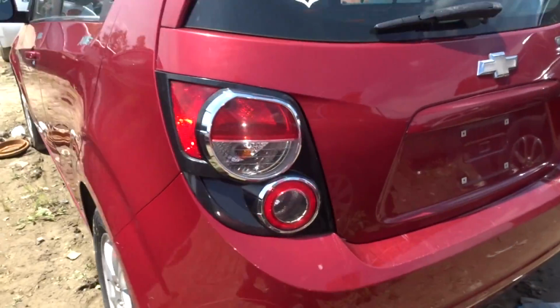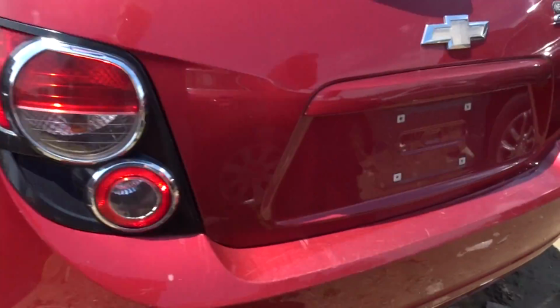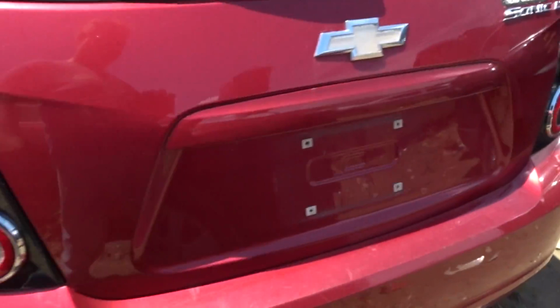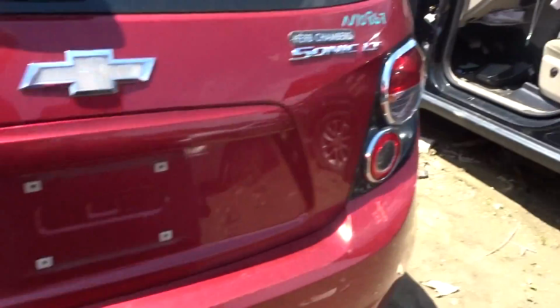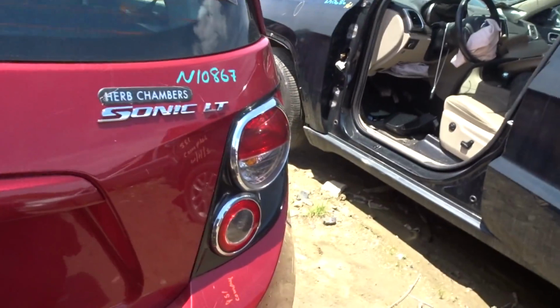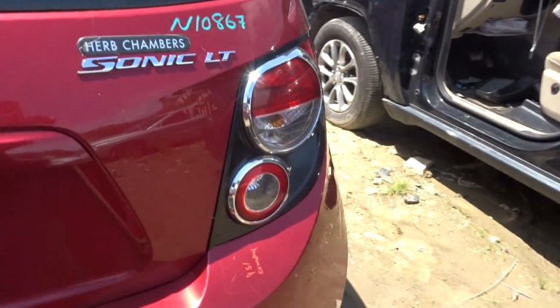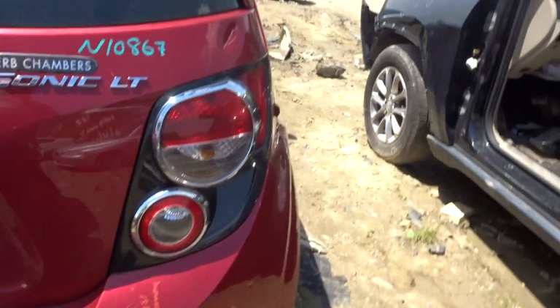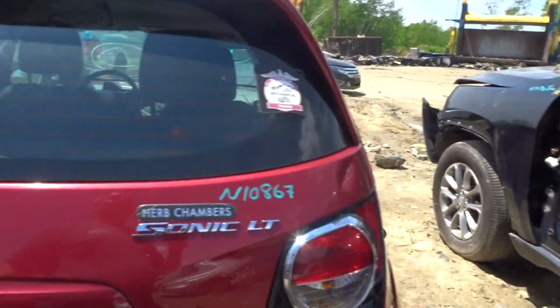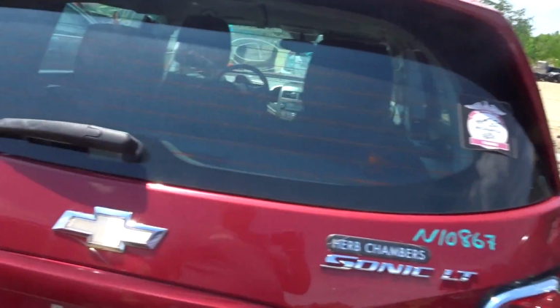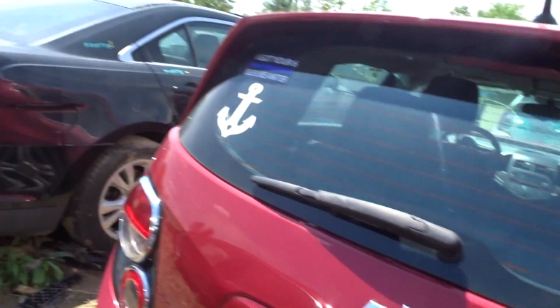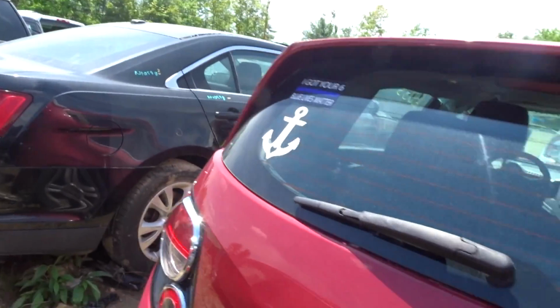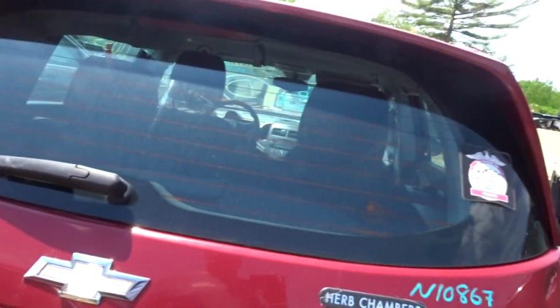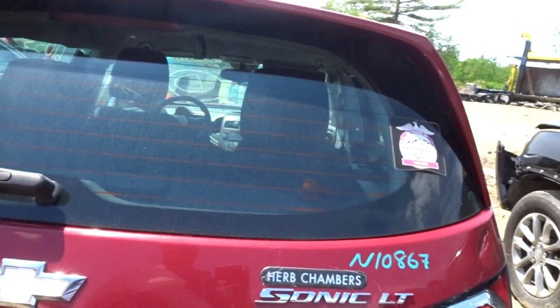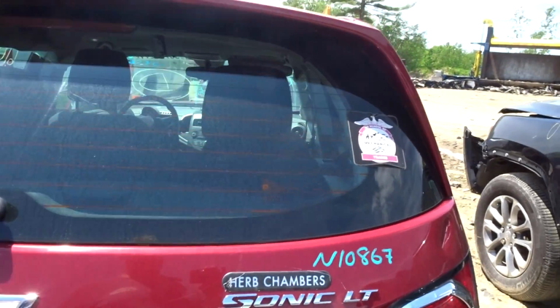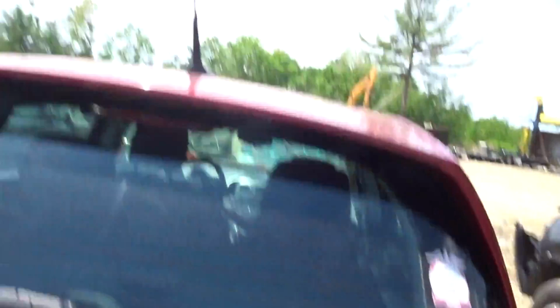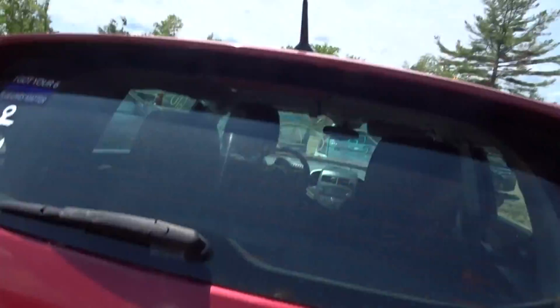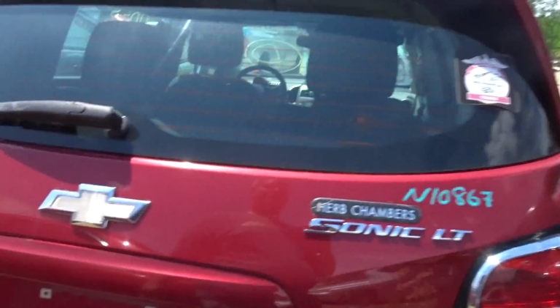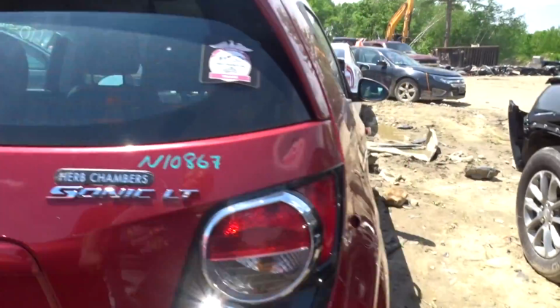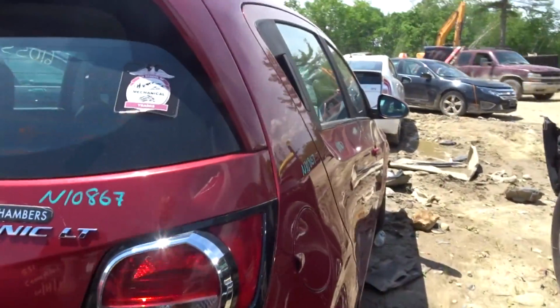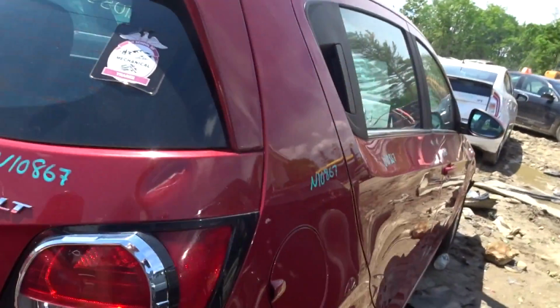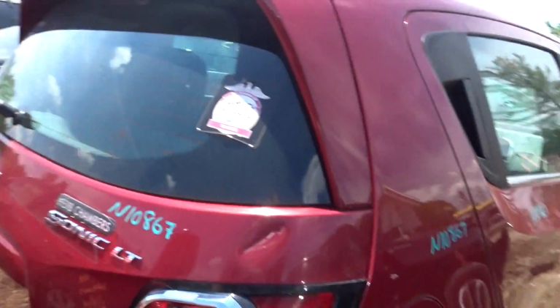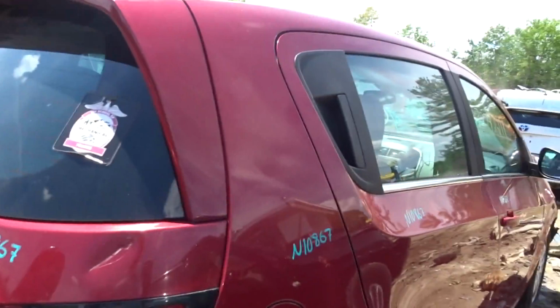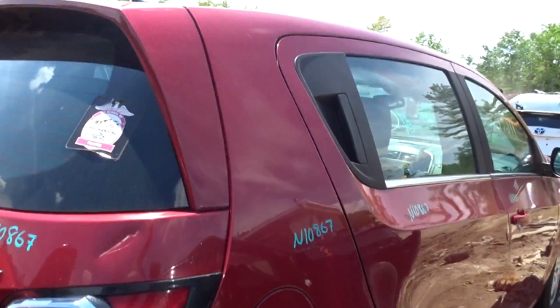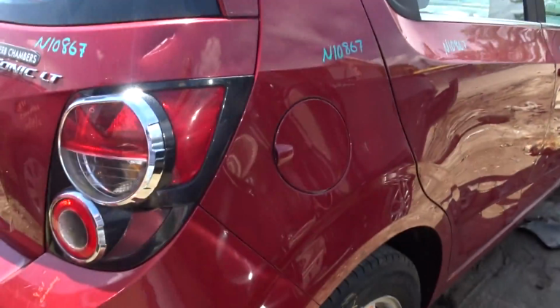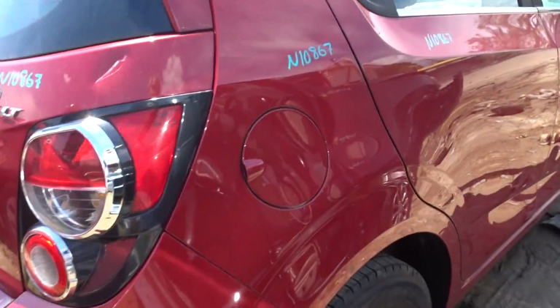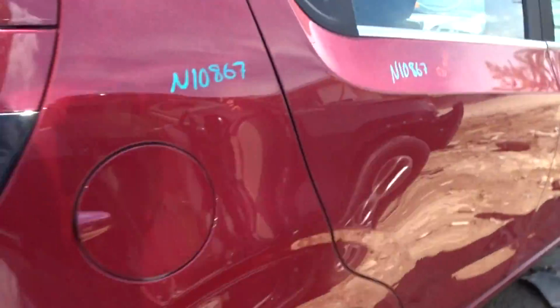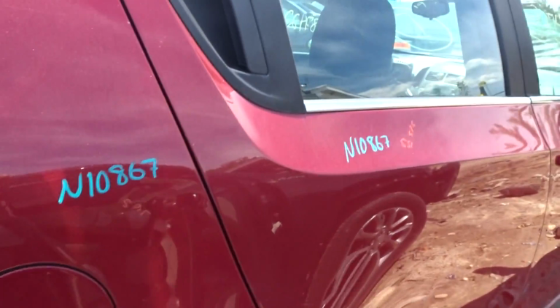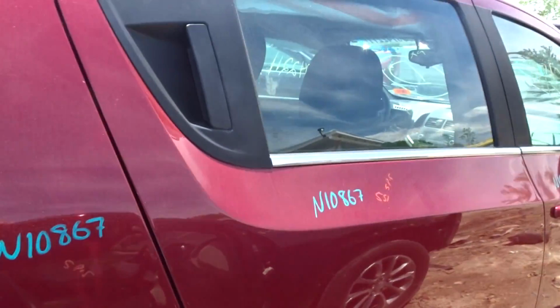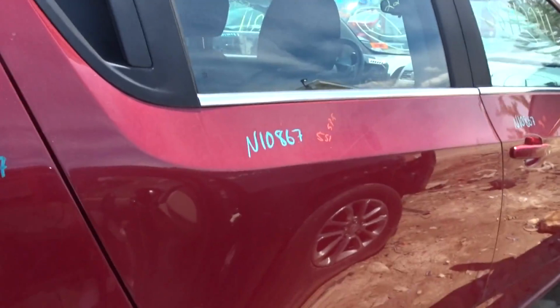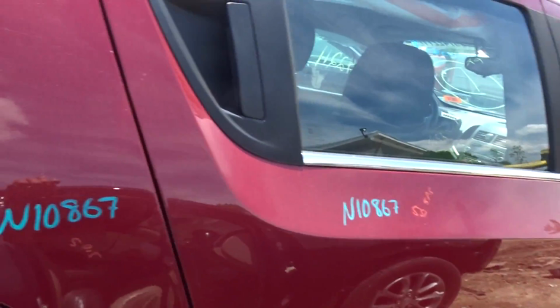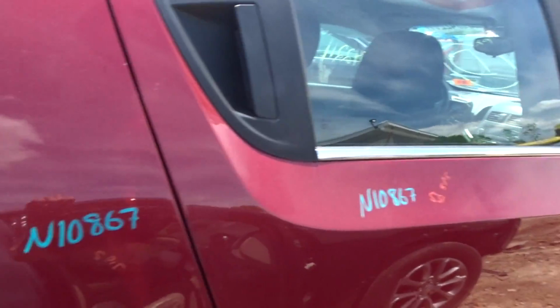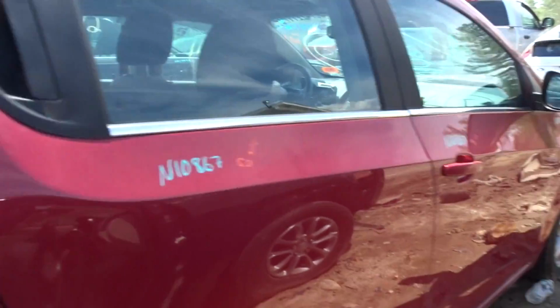Got a rear bumper cover with a couple of scuffs, got a clean lid gate with a couple of scratches with a spoiler and hinges, got a right rear quarter clean, got a right rear door with a couple of pings.